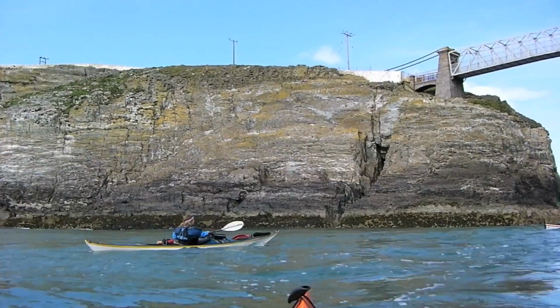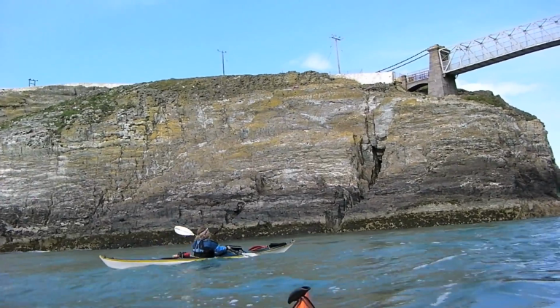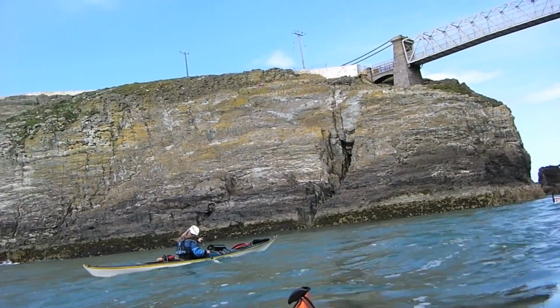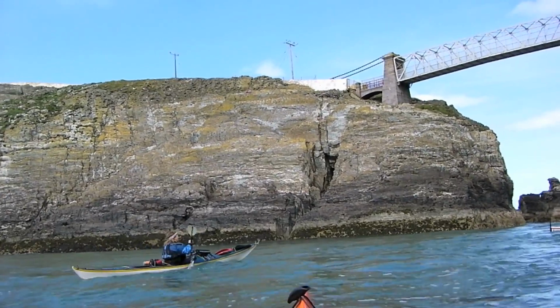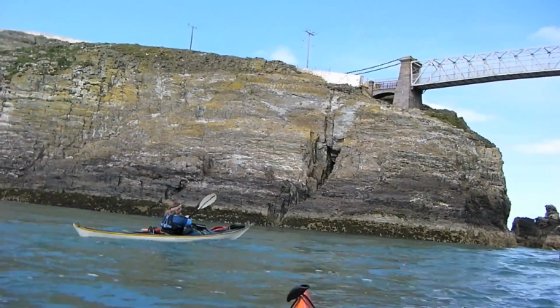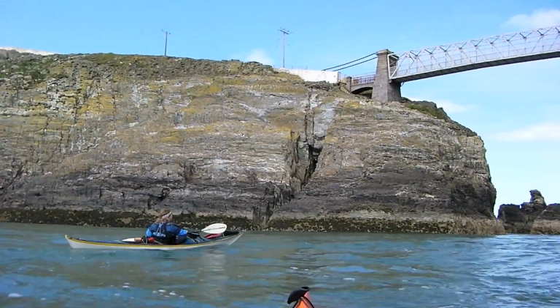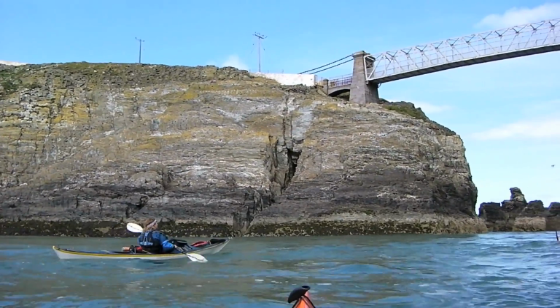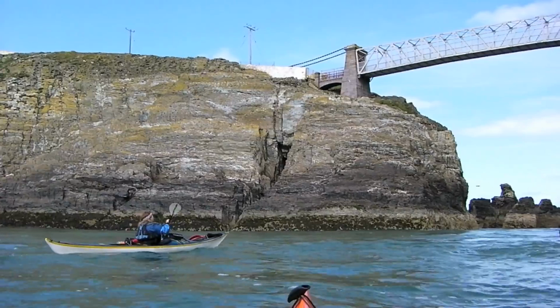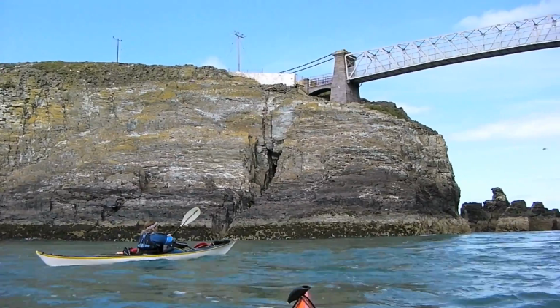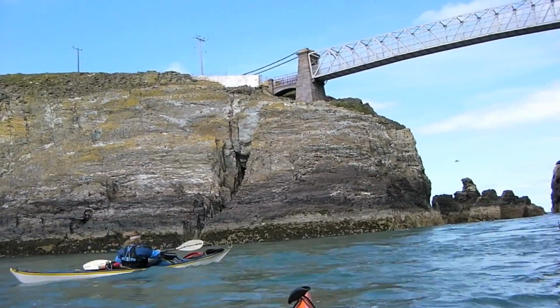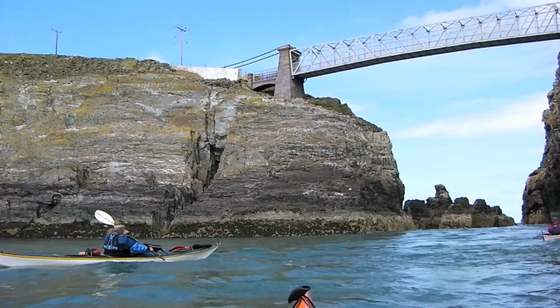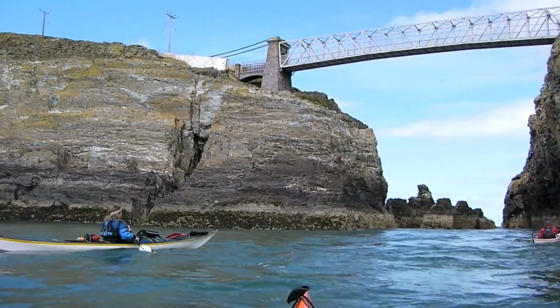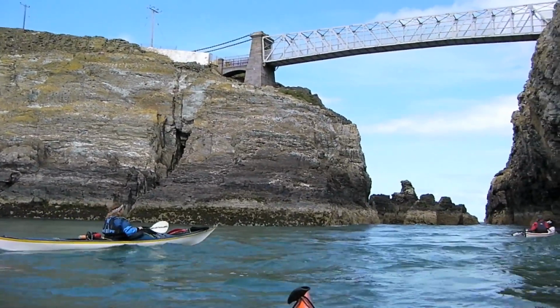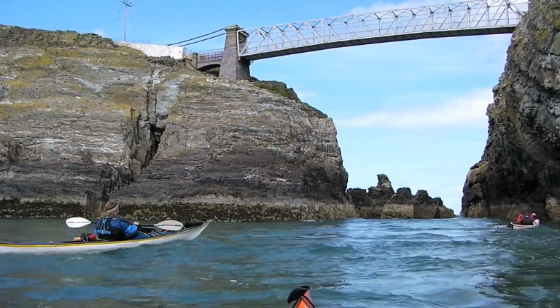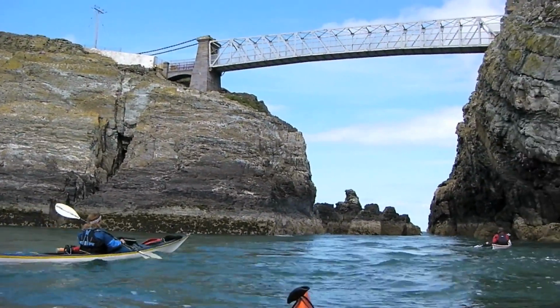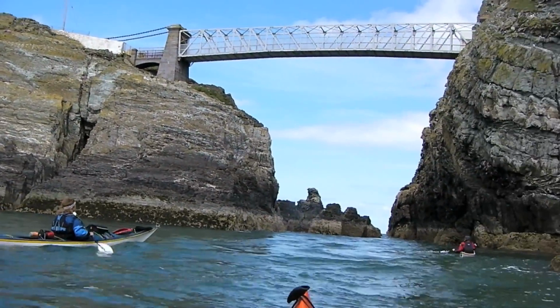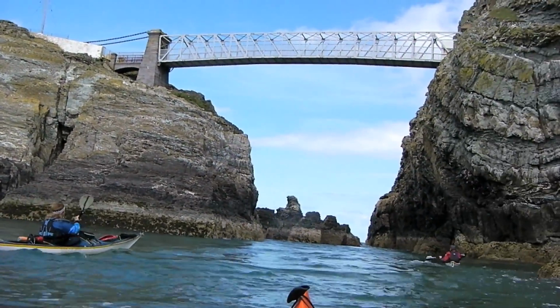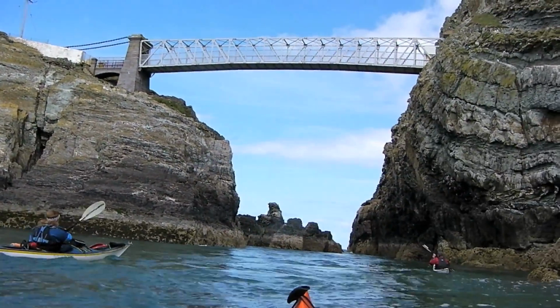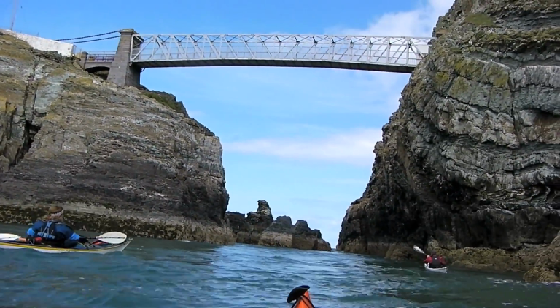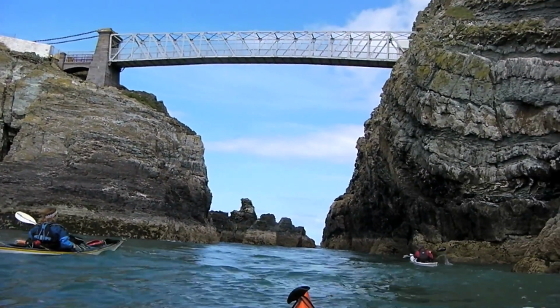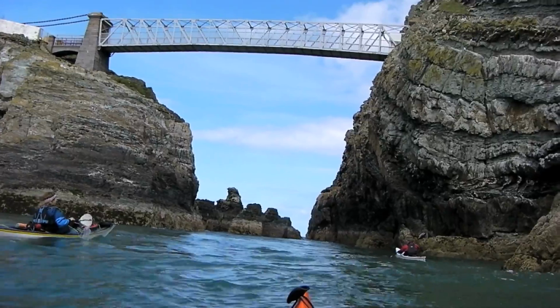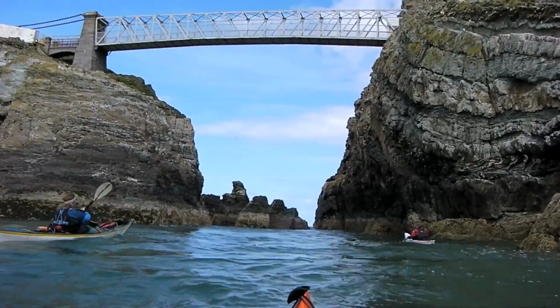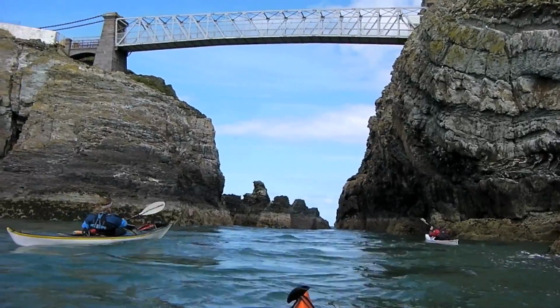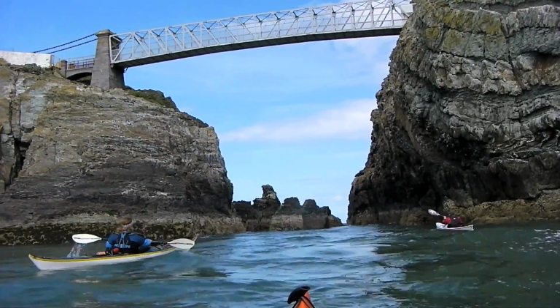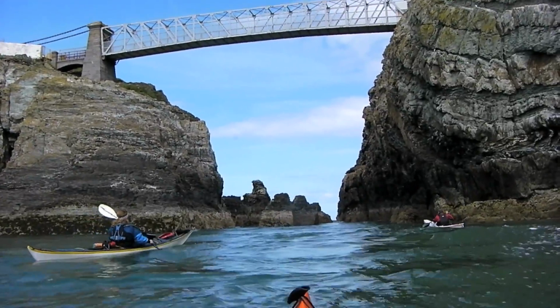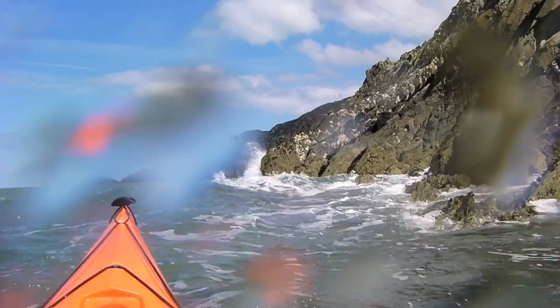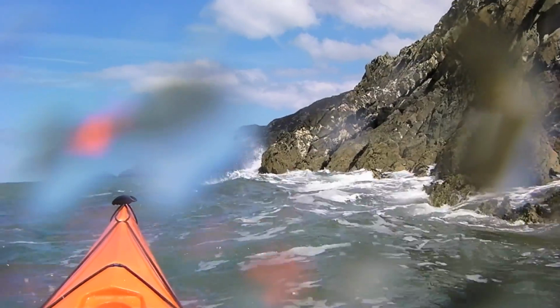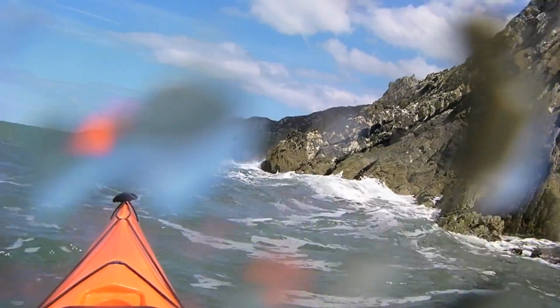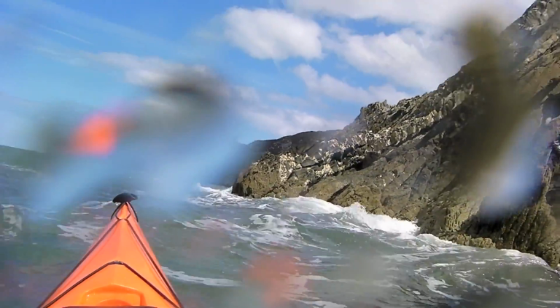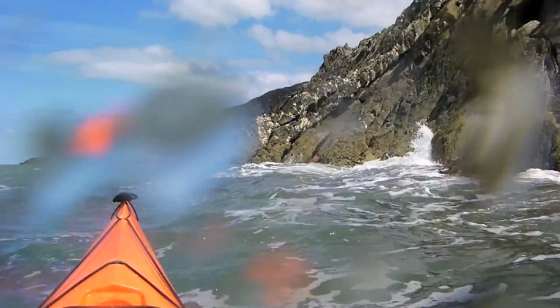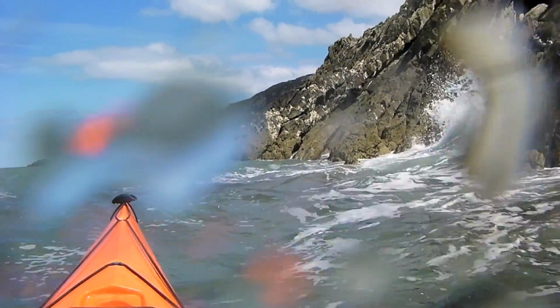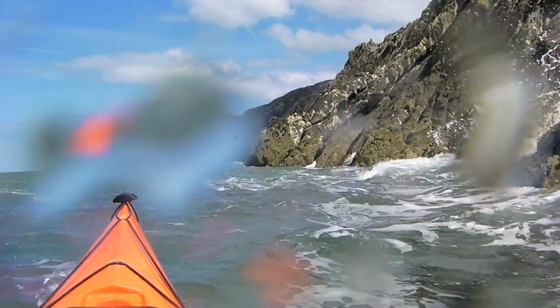The gully that runs between the main cliffs and South Stack leads through to Gogarth Bay. Strong currents, swell, and sharp rocks can make conditions quite challenging here.